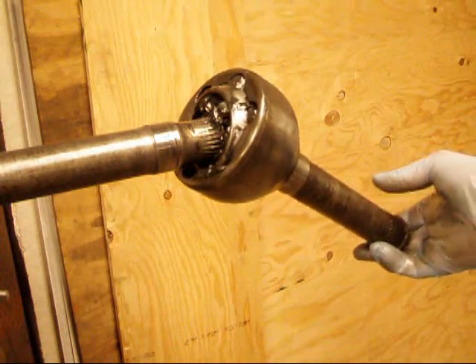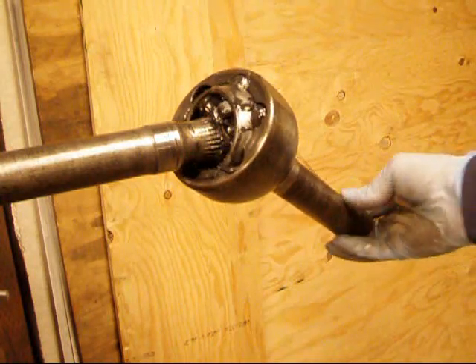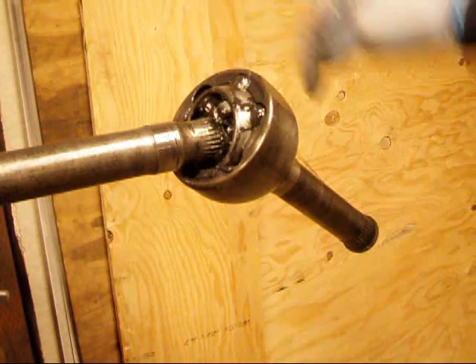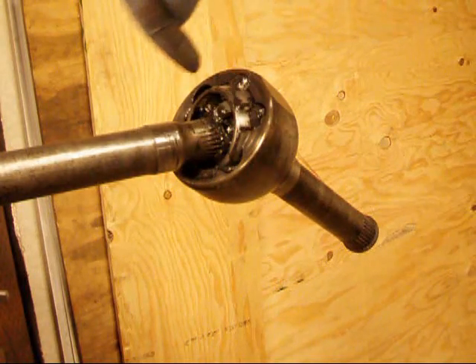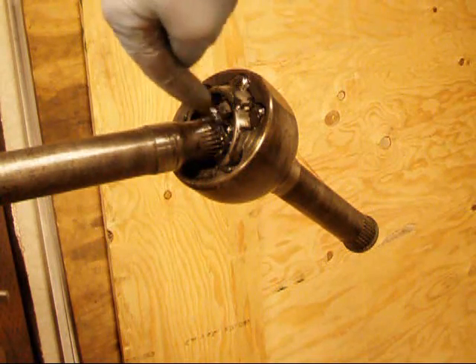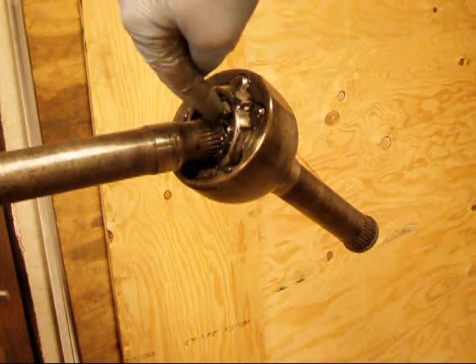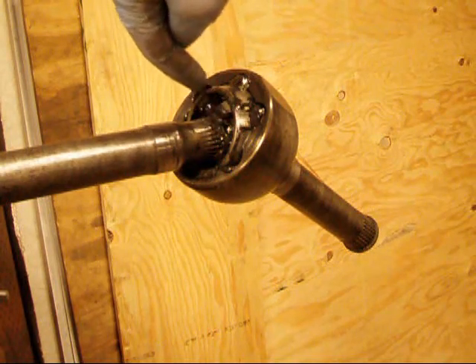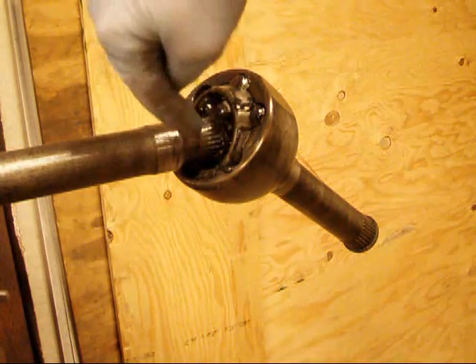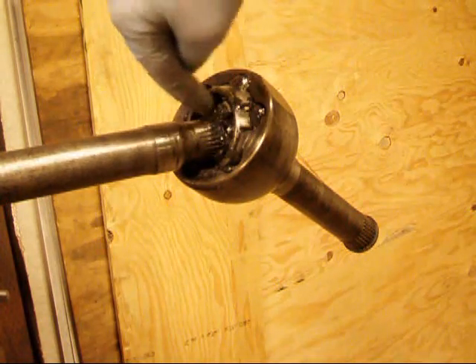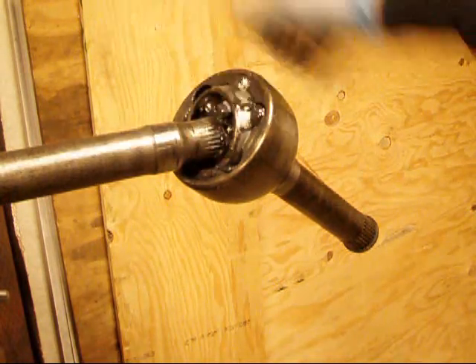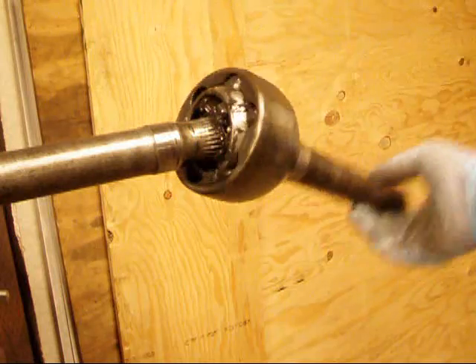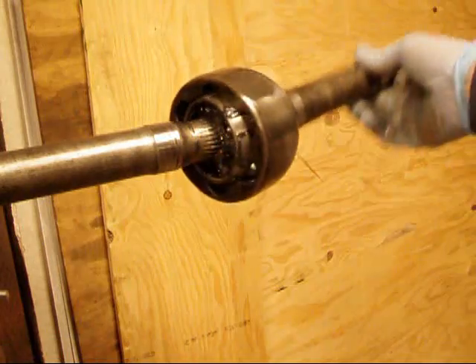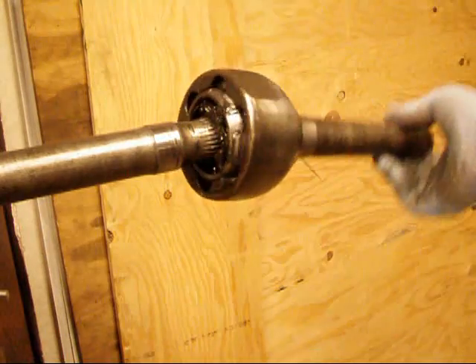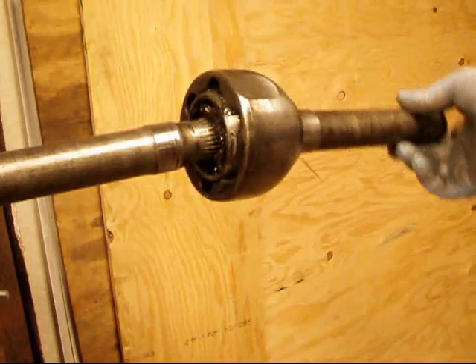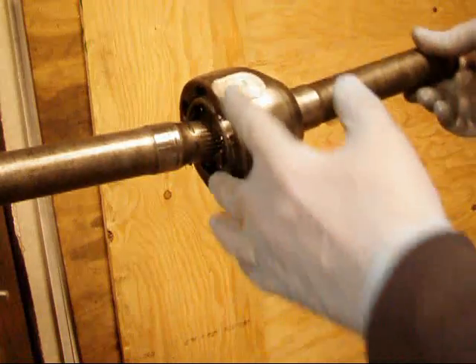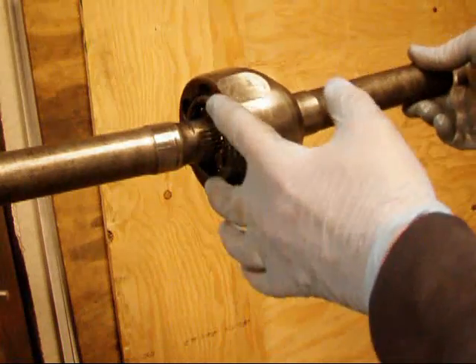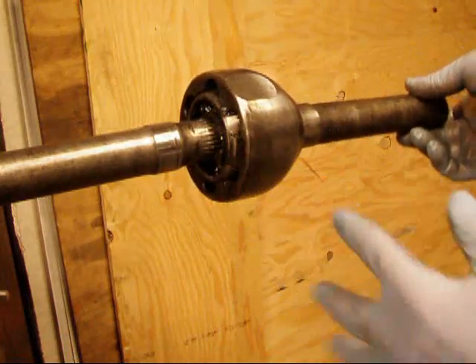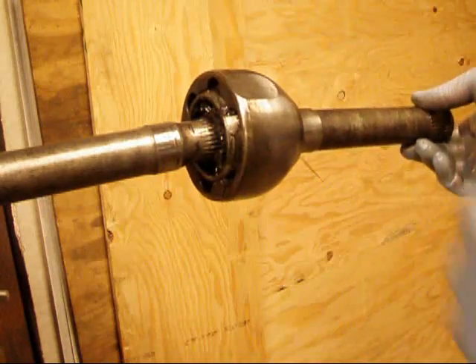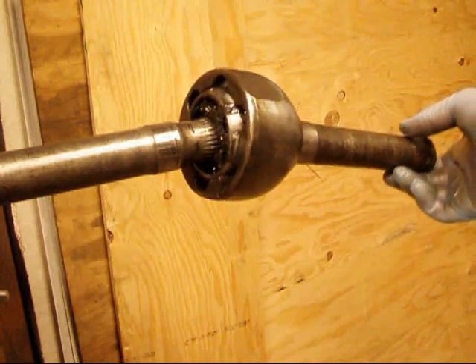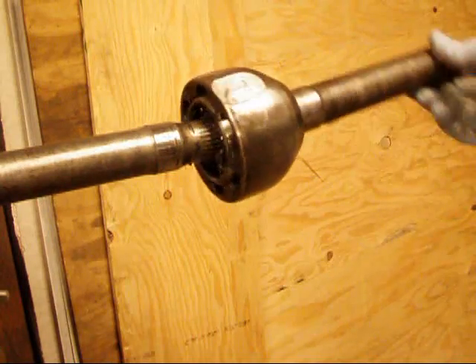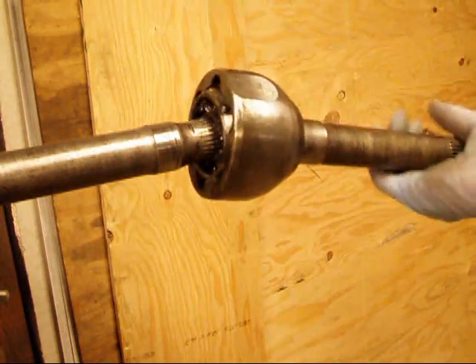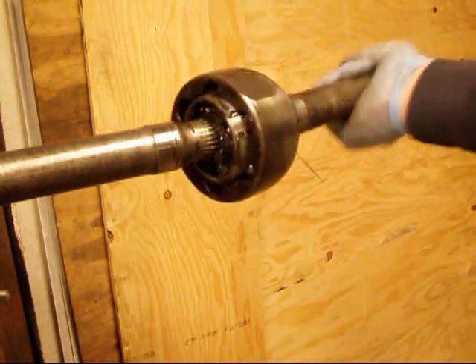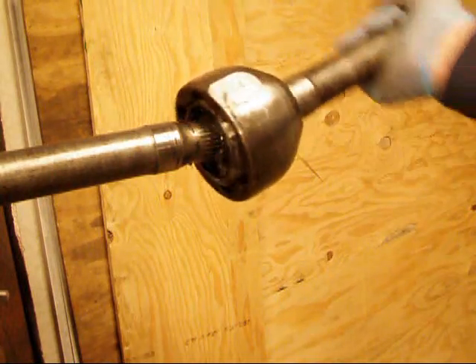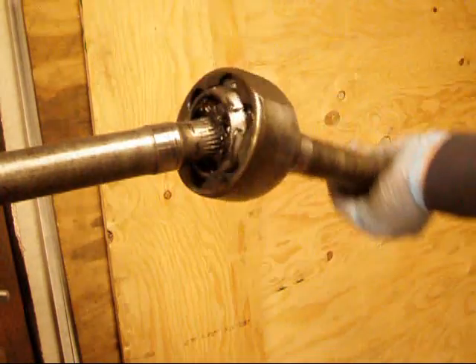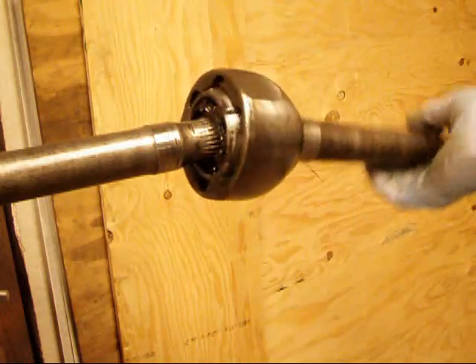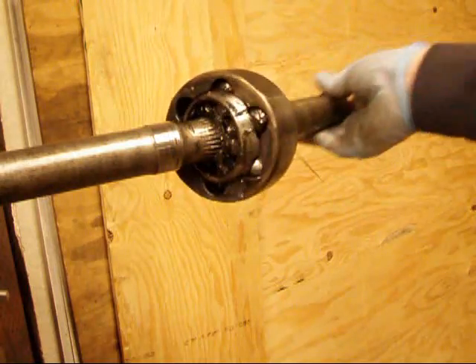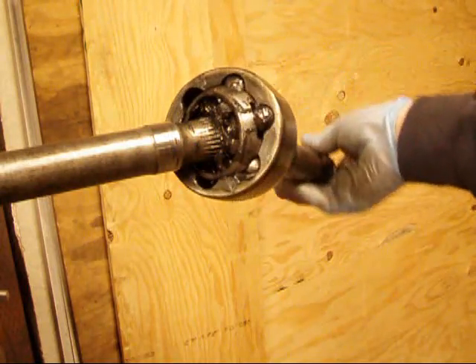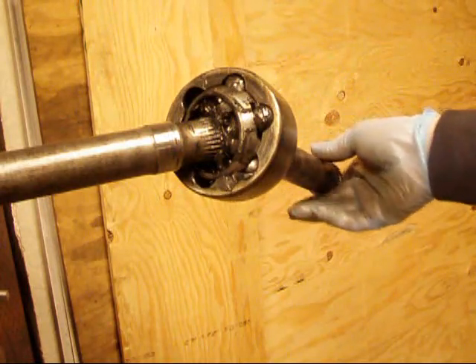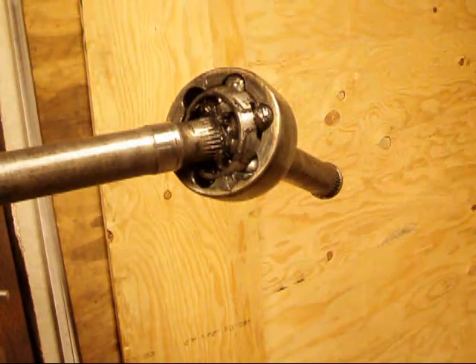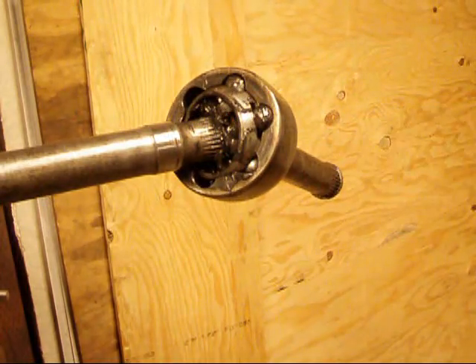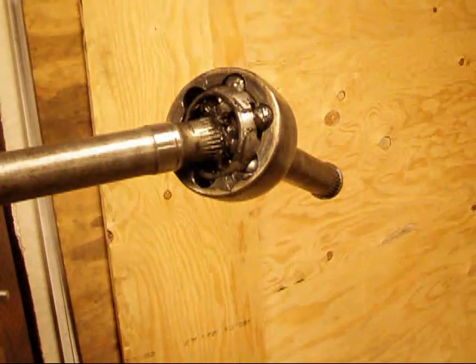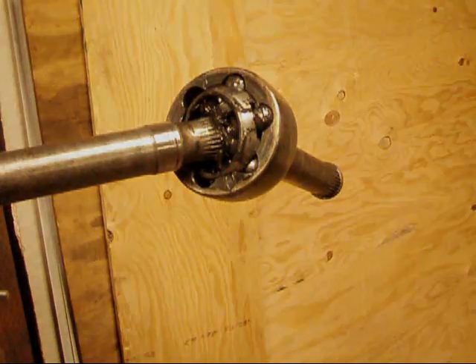Toyota actually calls for you to use a drift and a hammer and pound on the inner star to try and force the bell over and off of that inner clip. But I've got a better way to do it, and faster.